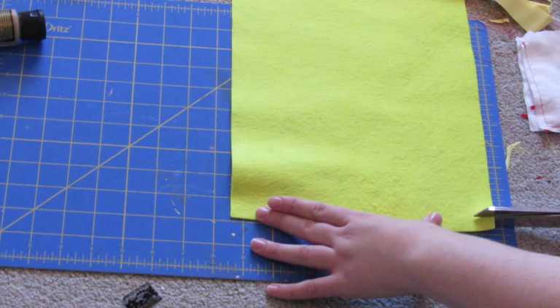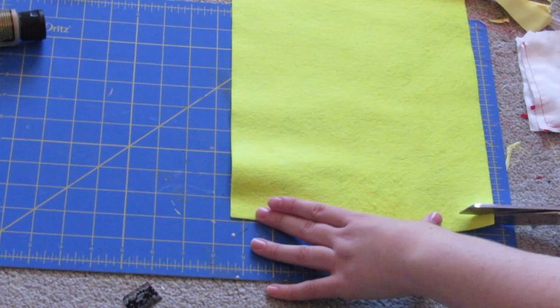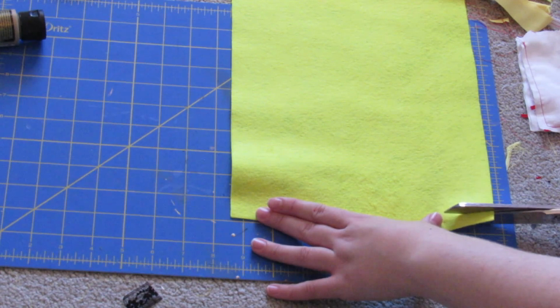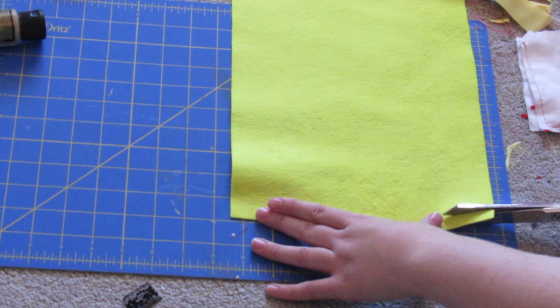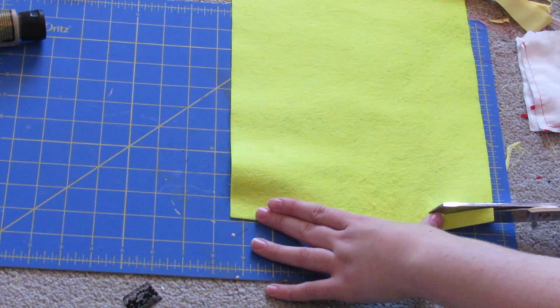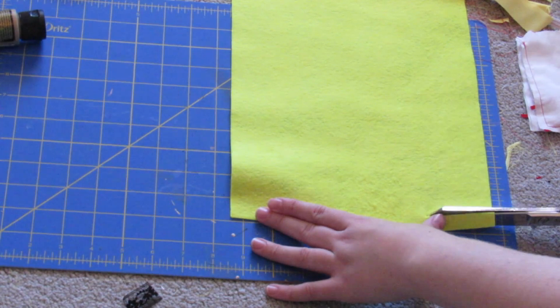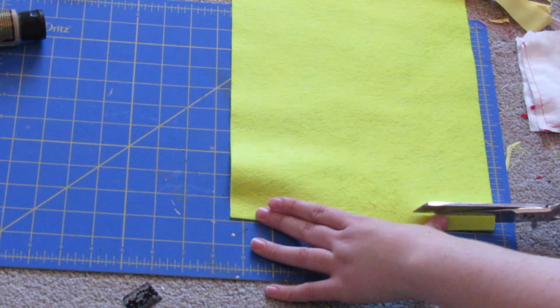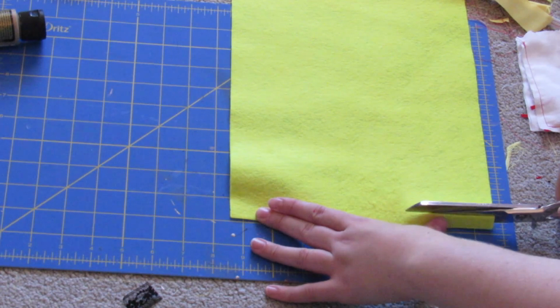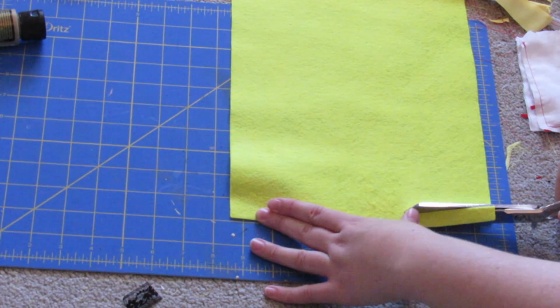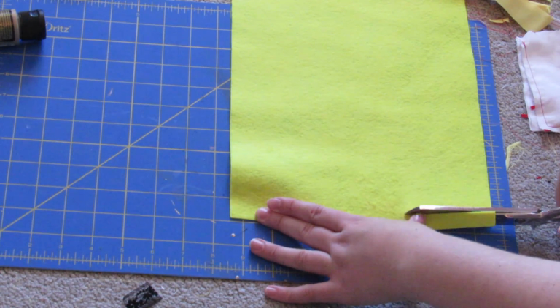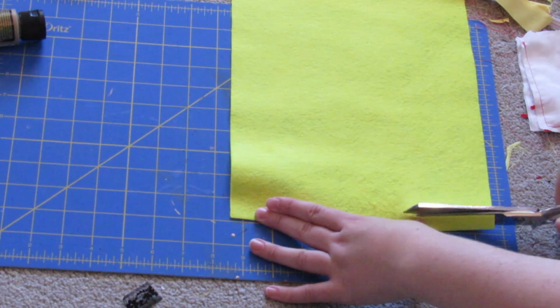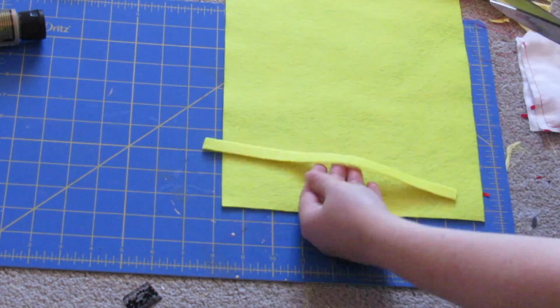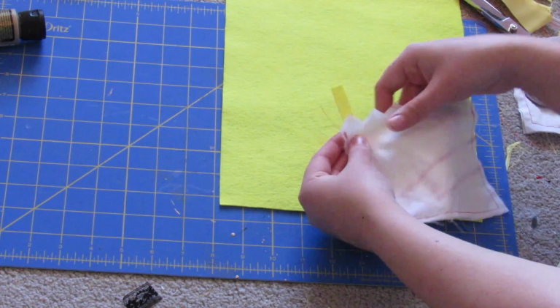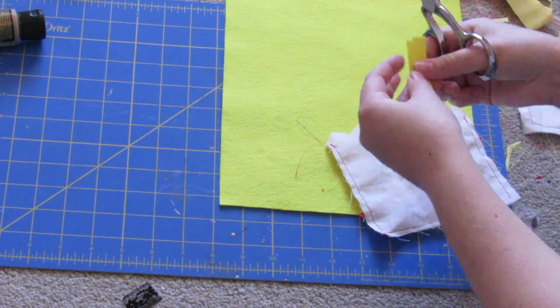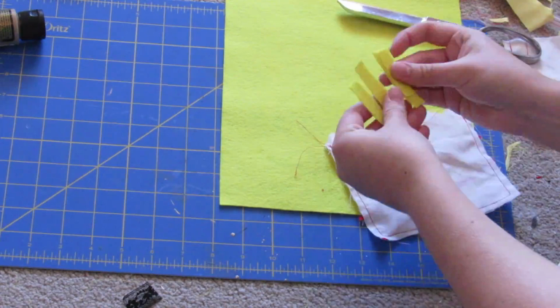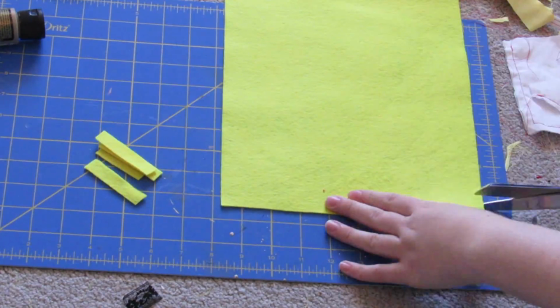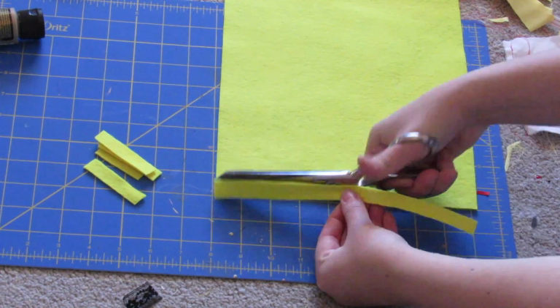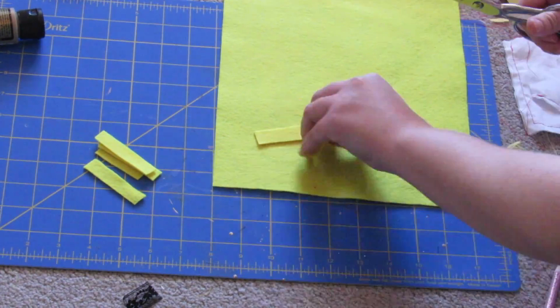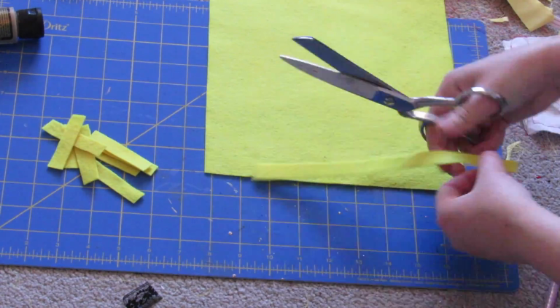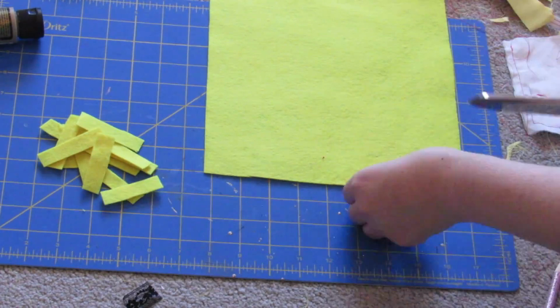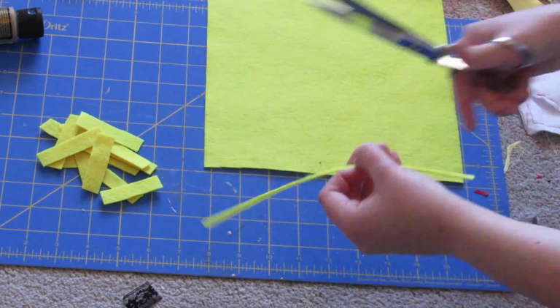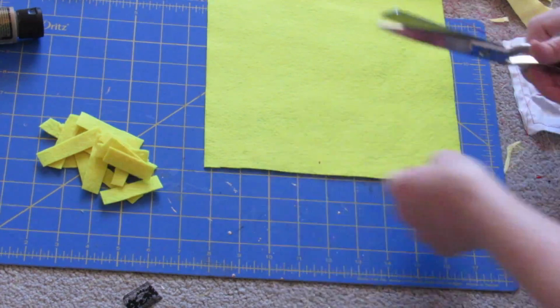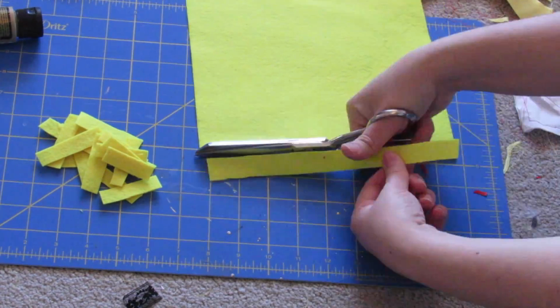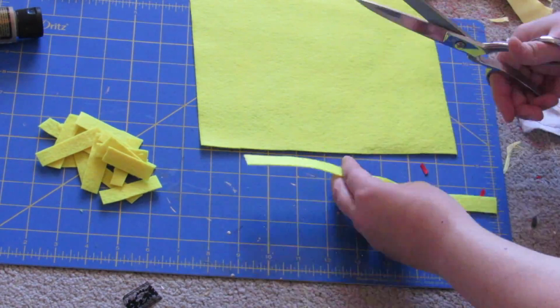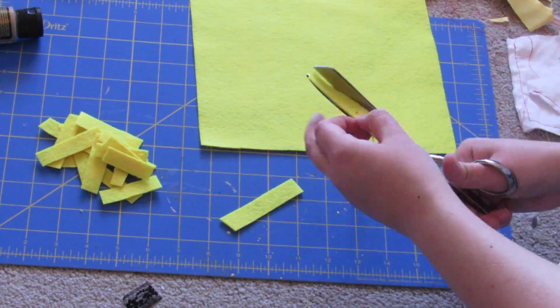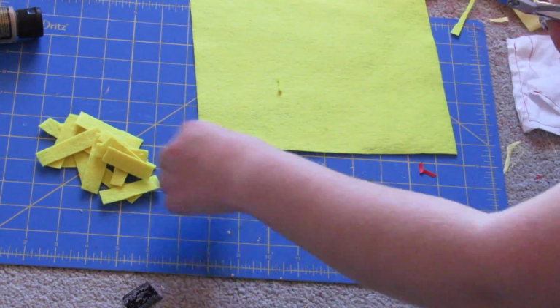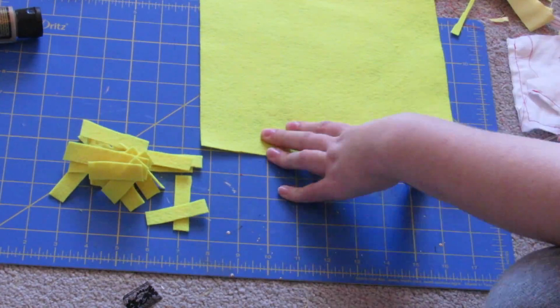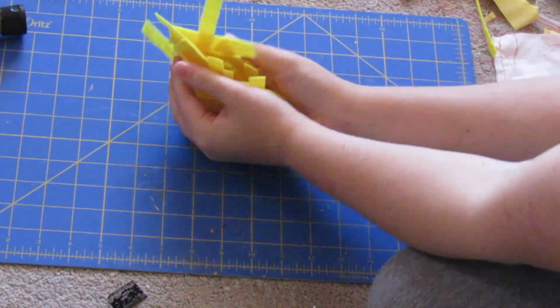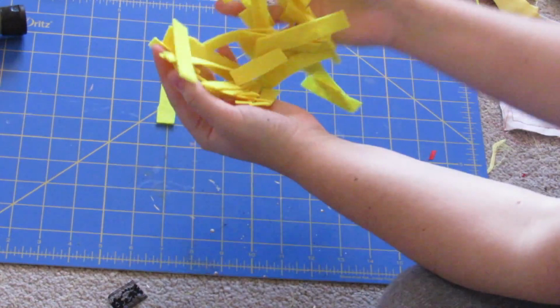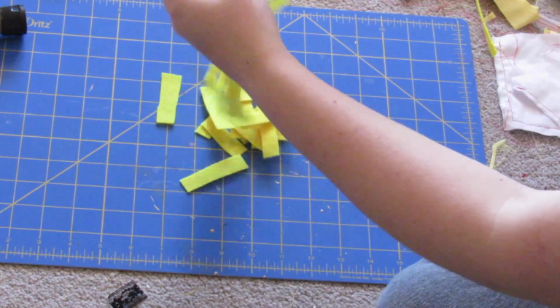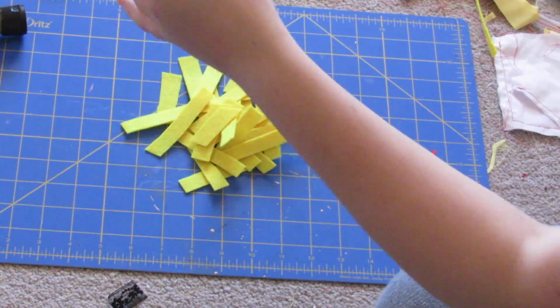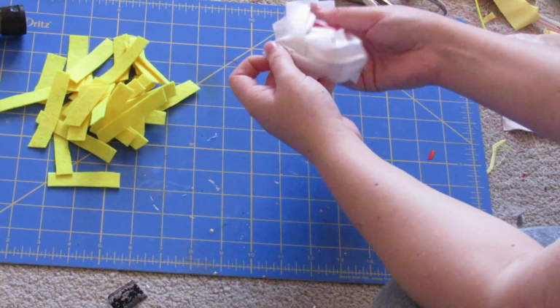Next we're going to cut up our french fries — I'm cutting half-inch strips of yellow felt, and then you can just cut those into even smaller strips and then you have a bunch of fries.